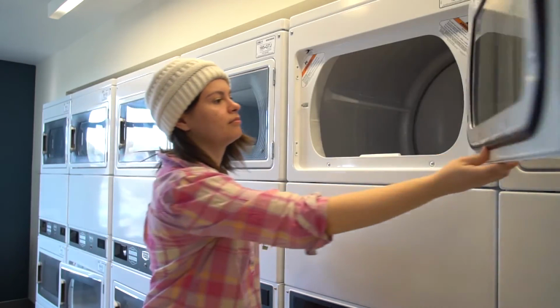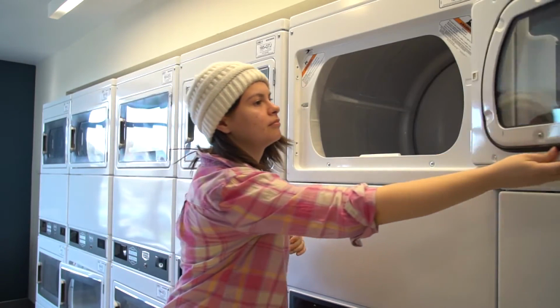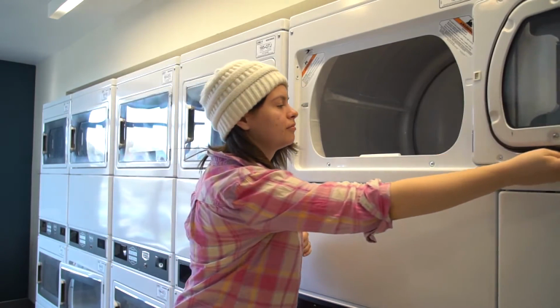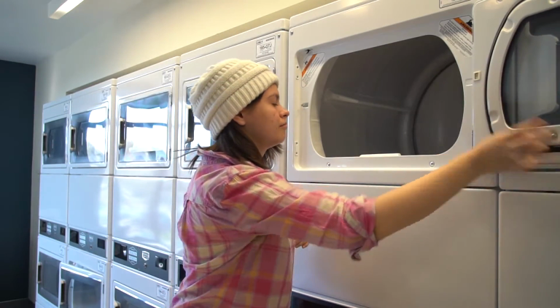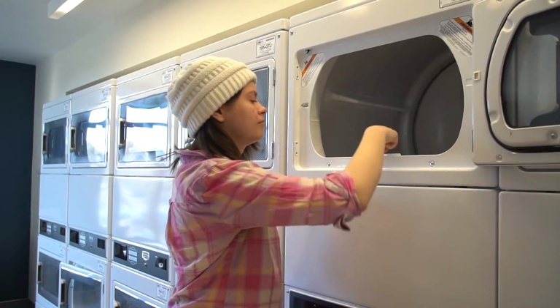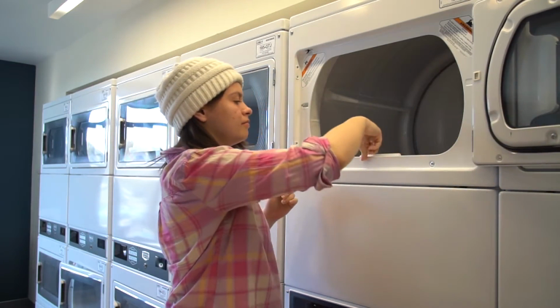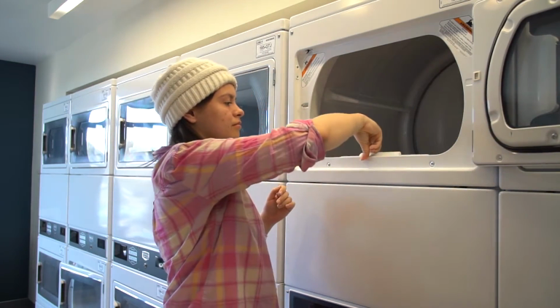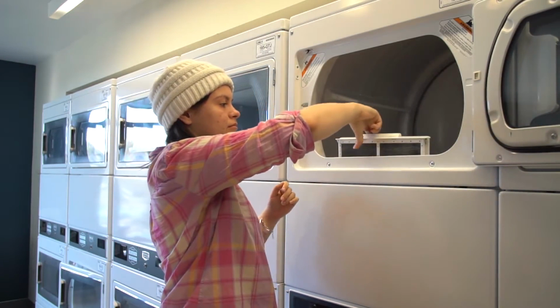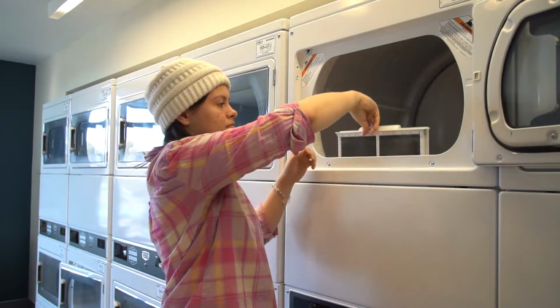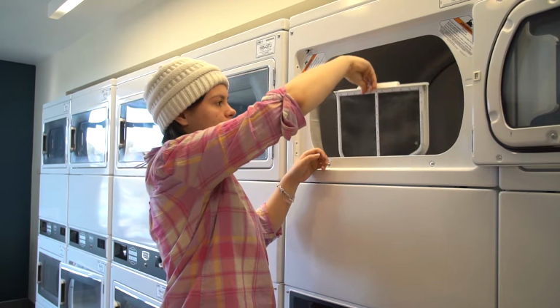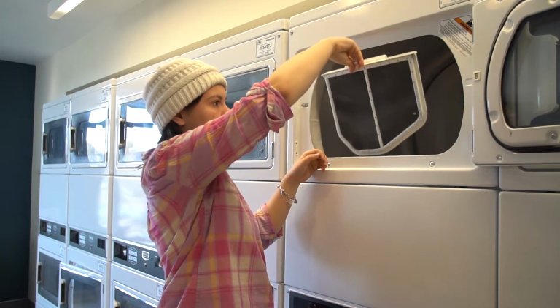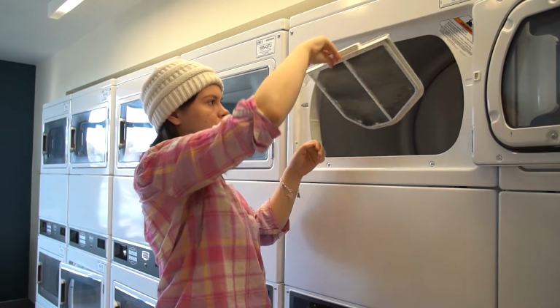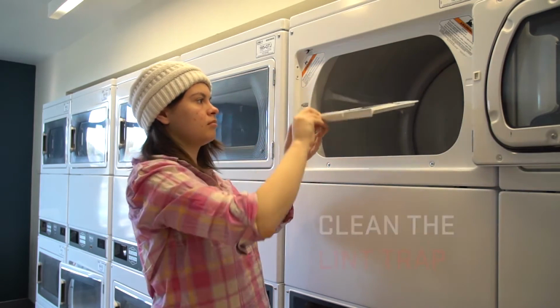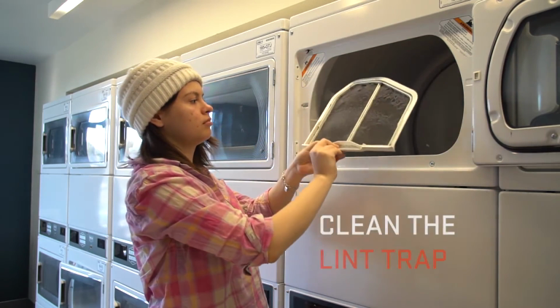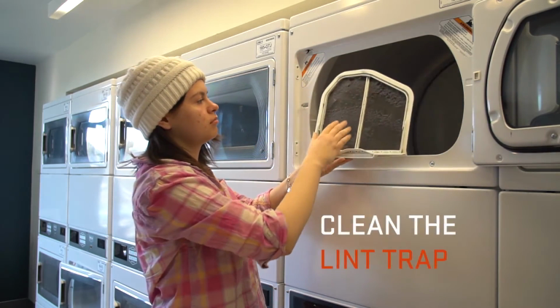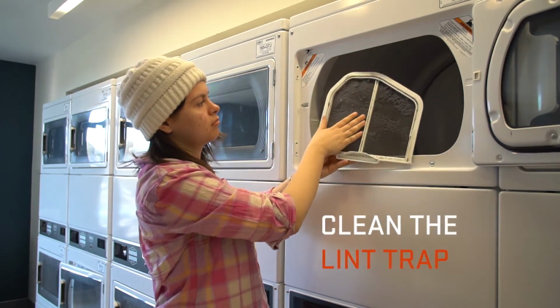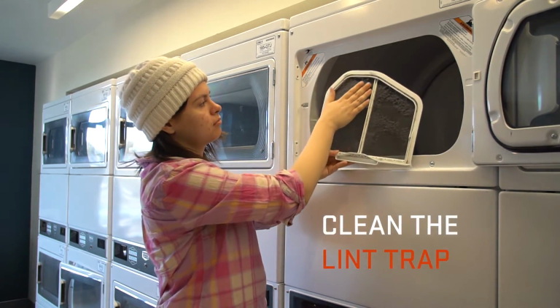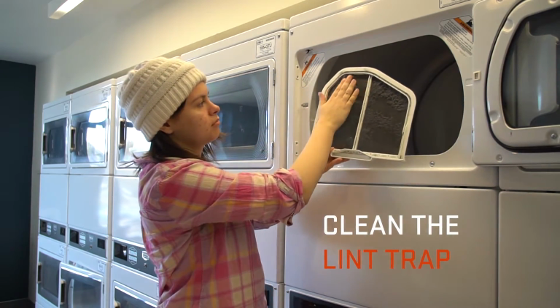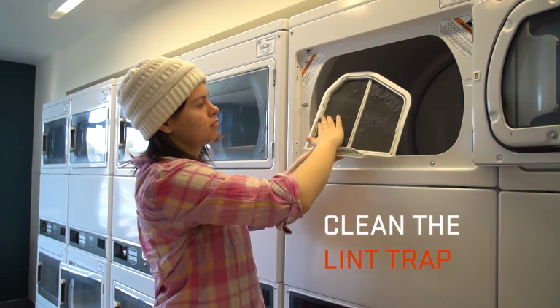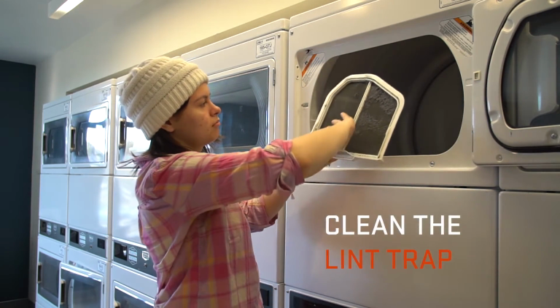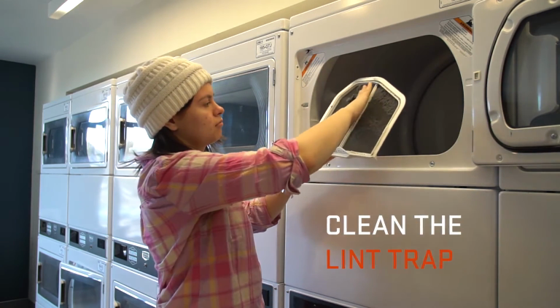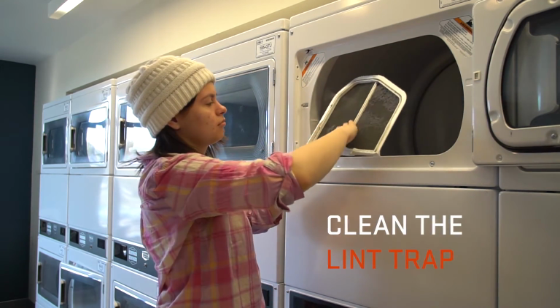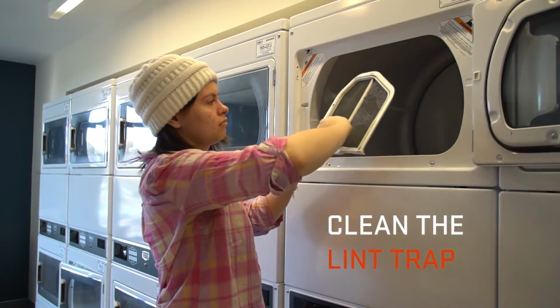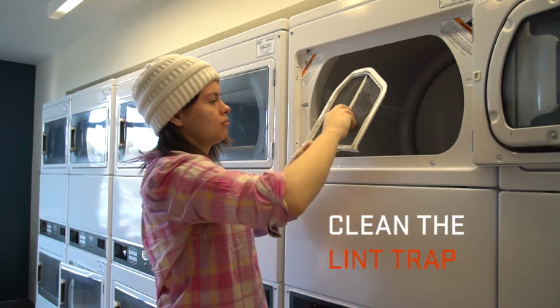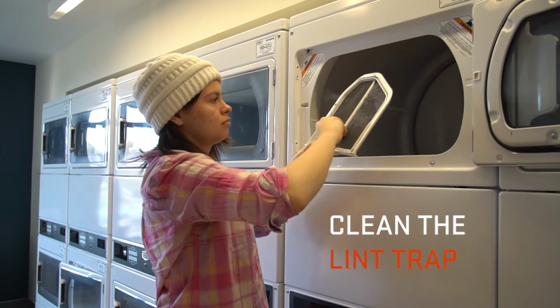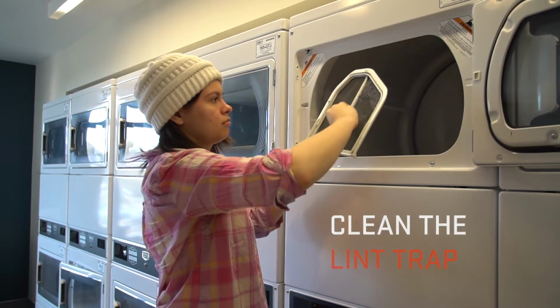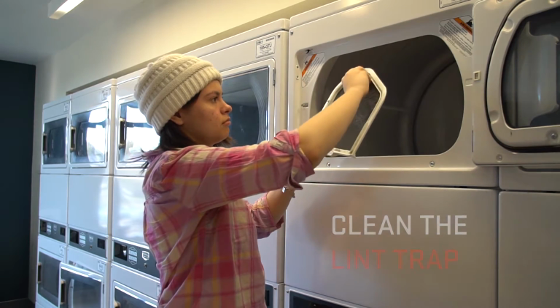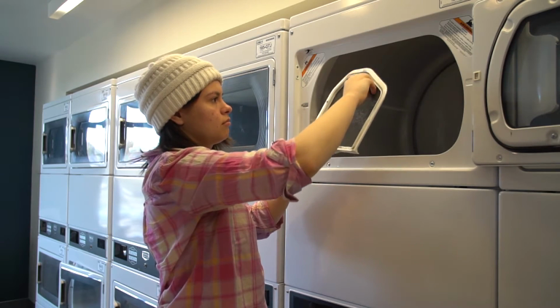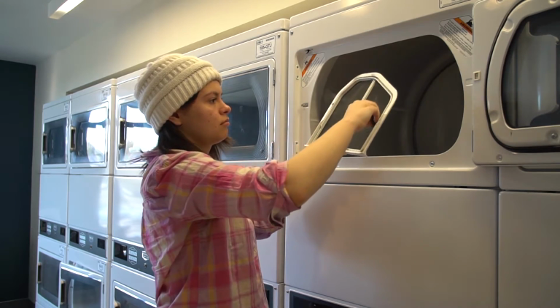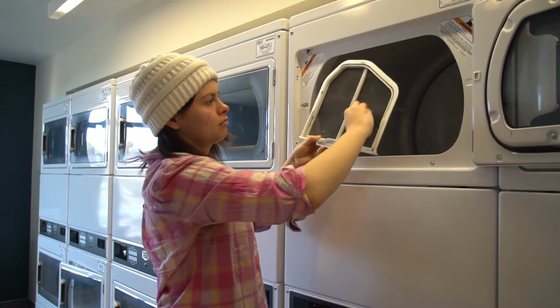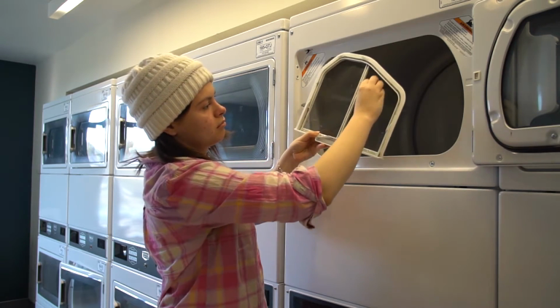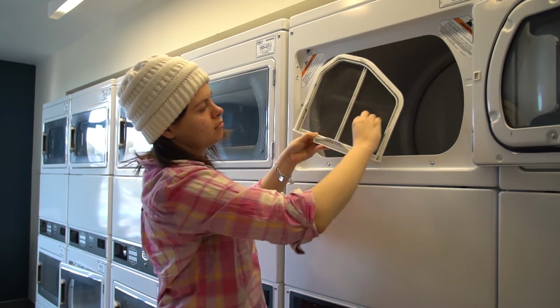Make sure you check the lint trap before starting the dryer. If there is lint, clean it out and throw it in the trash. Lint that is left in the dryer can cause a fire if you don't clean it.